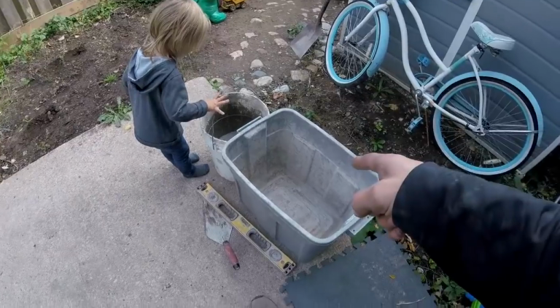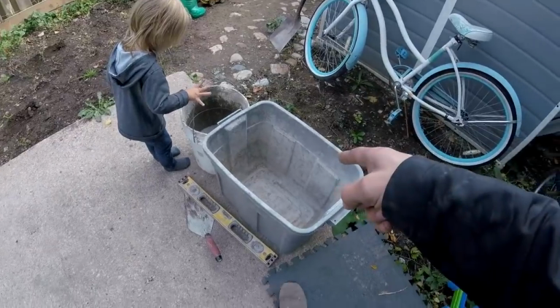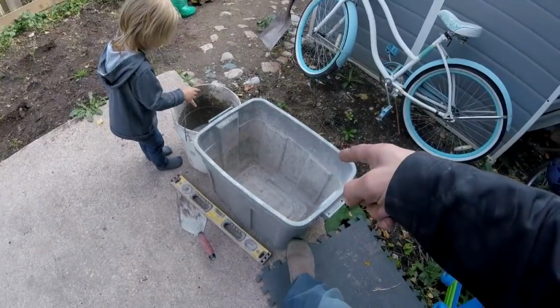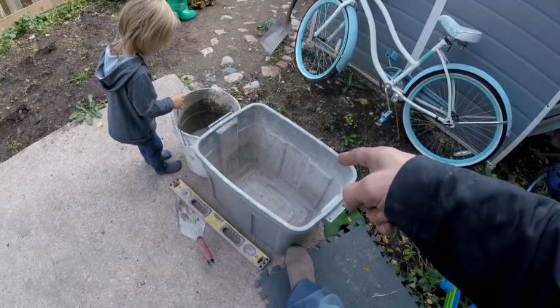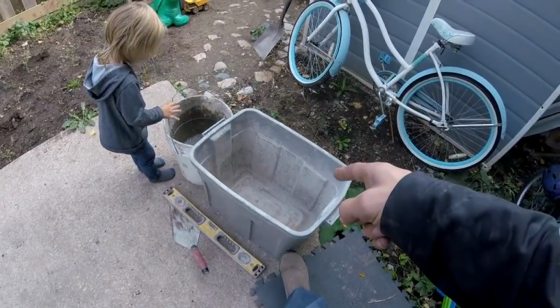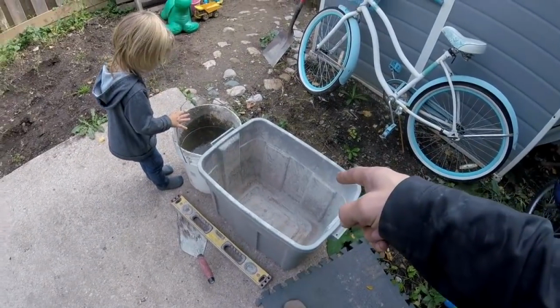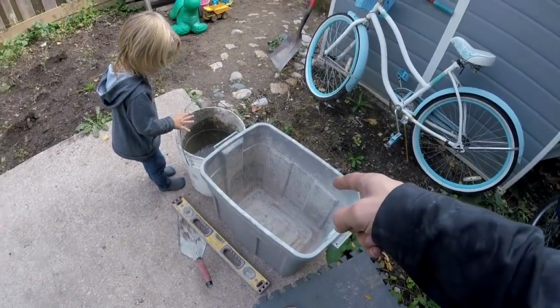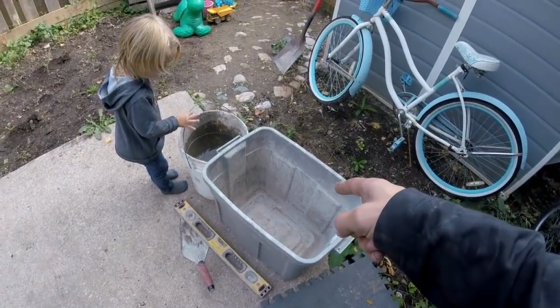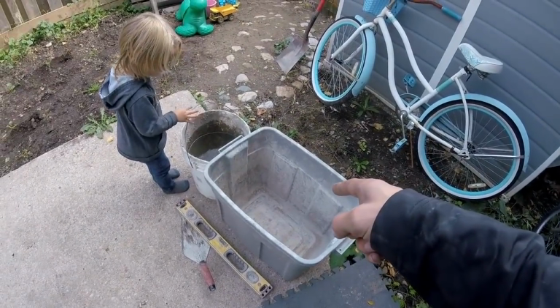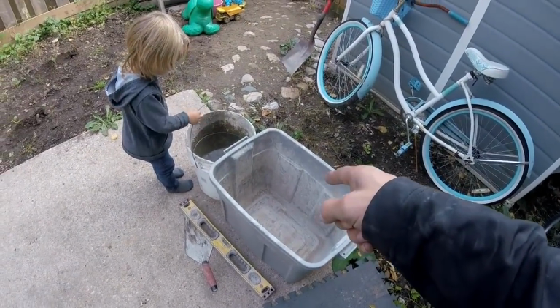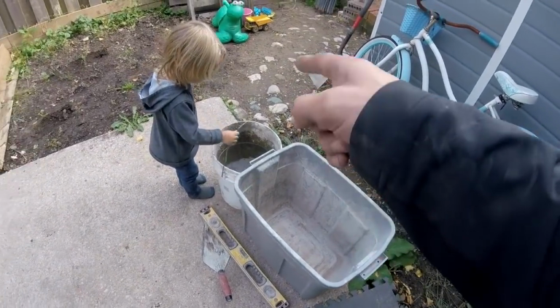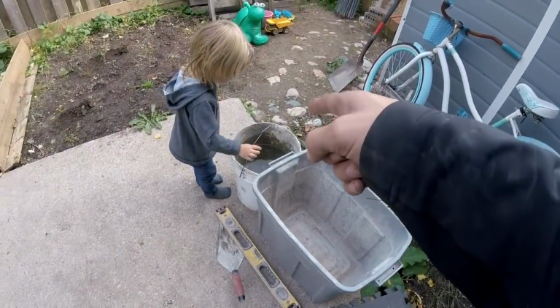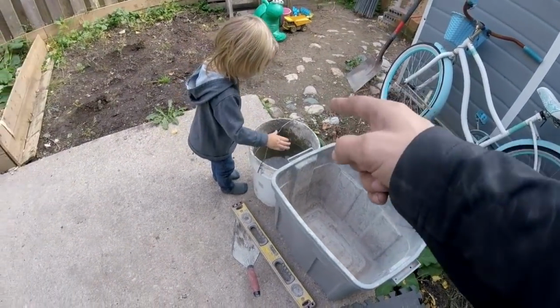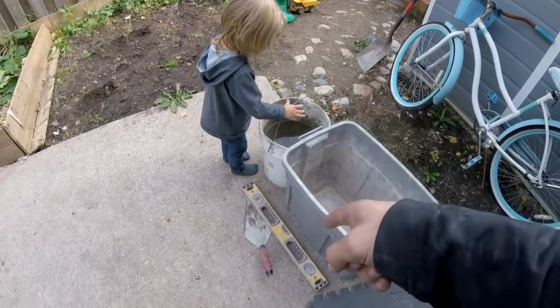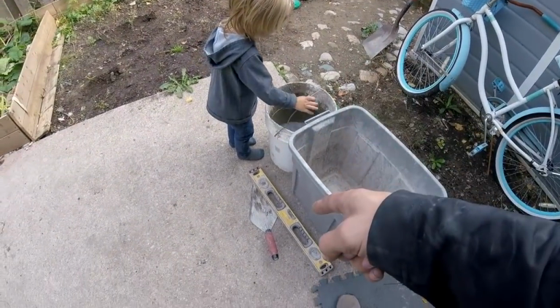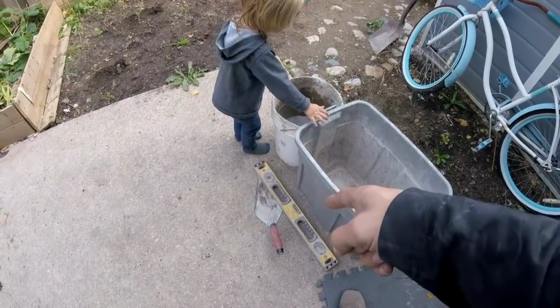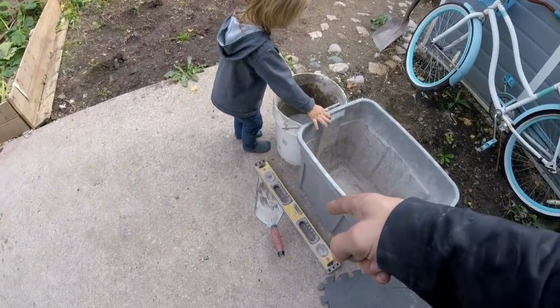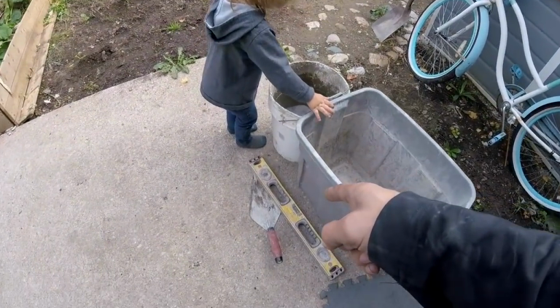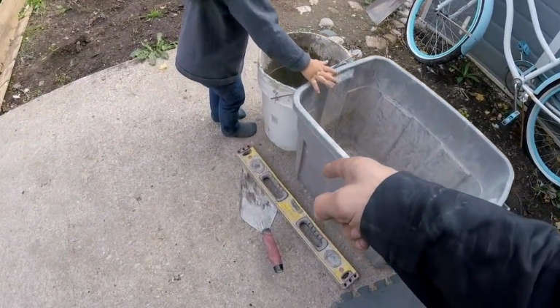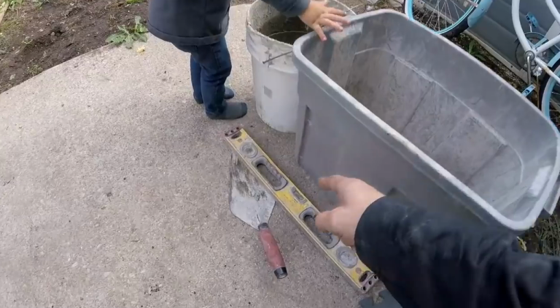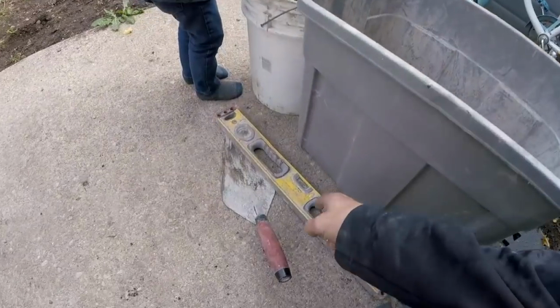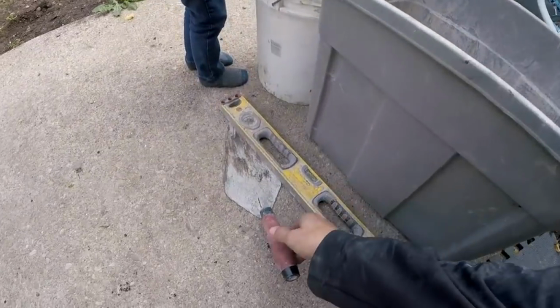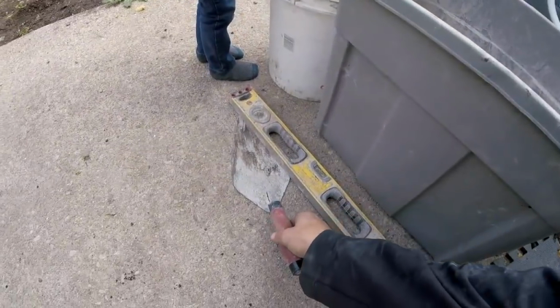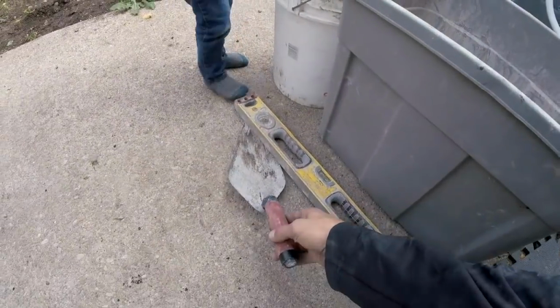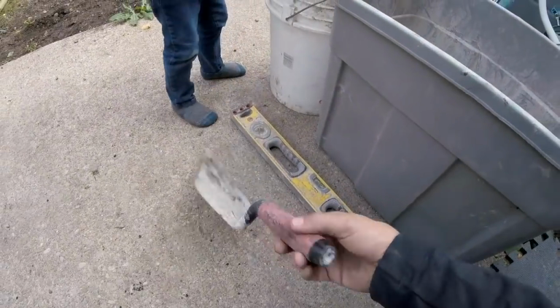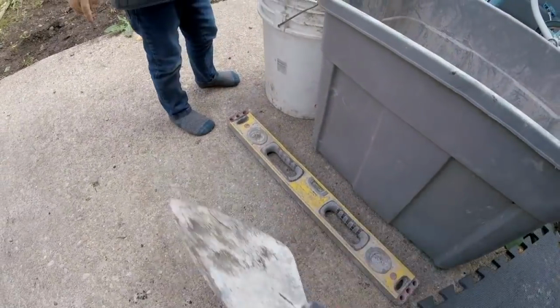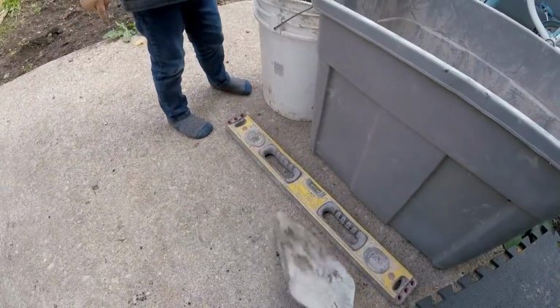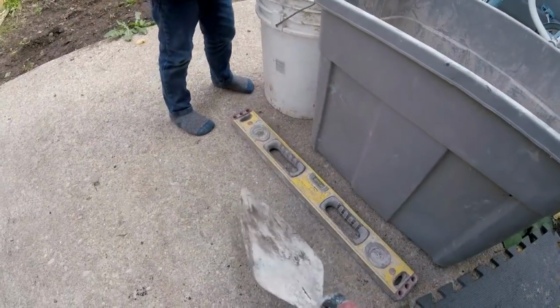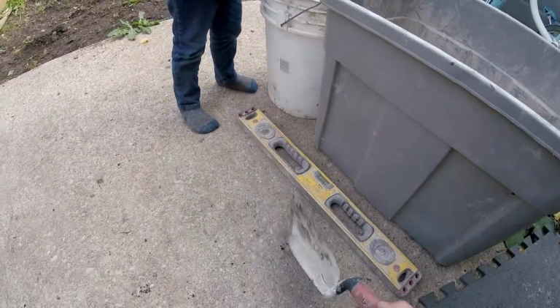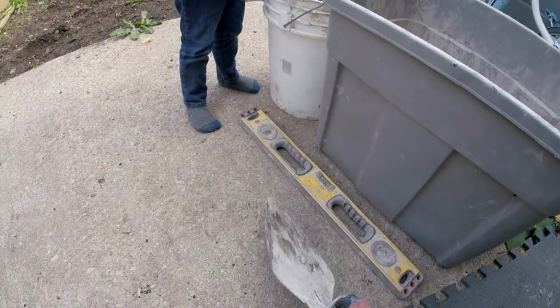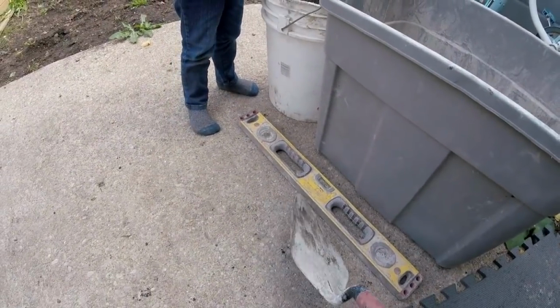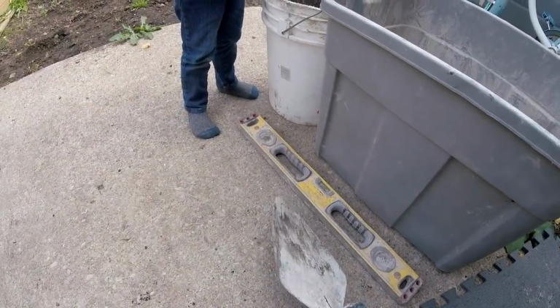Got a bin here for mixing the cement, a pail of water, trowel, a level. Really I could just use a straight edge.